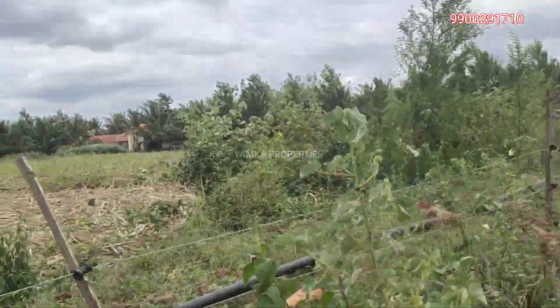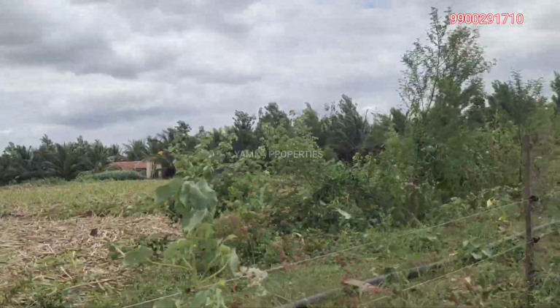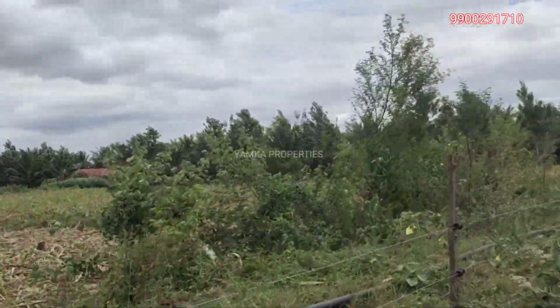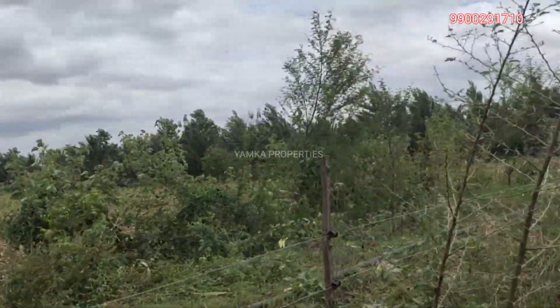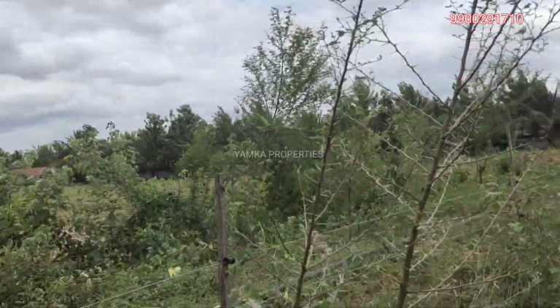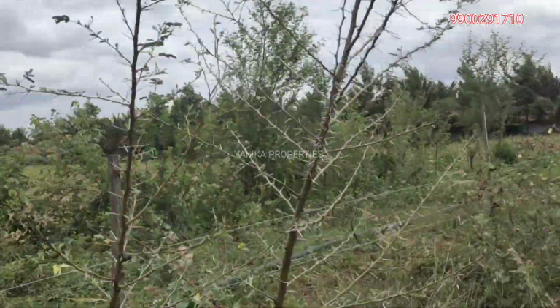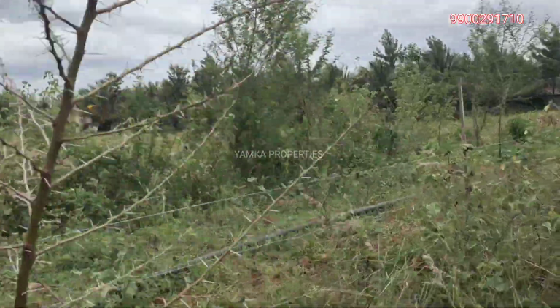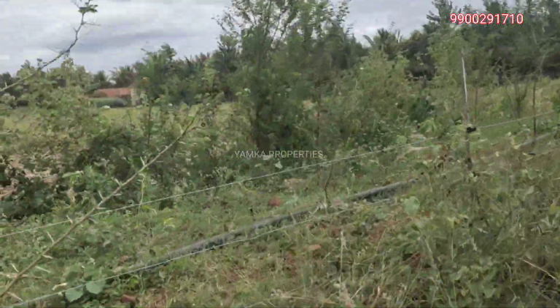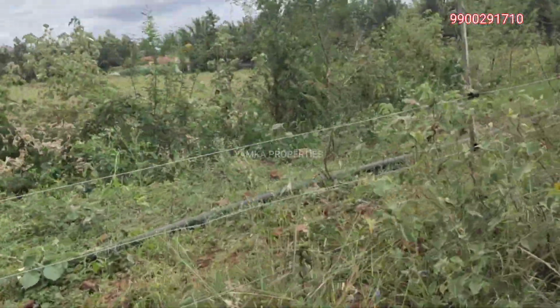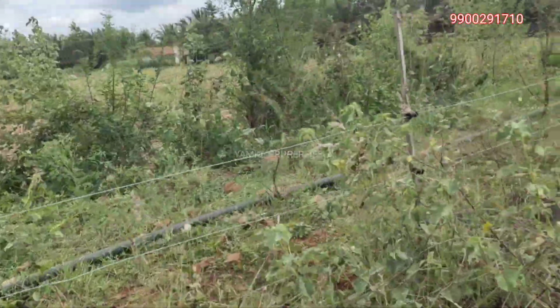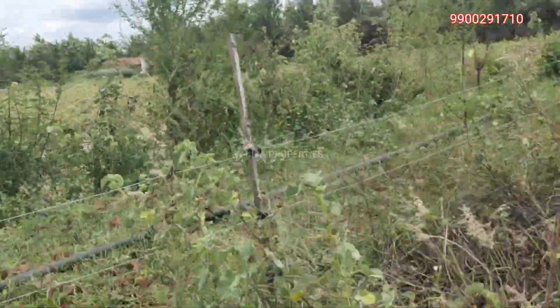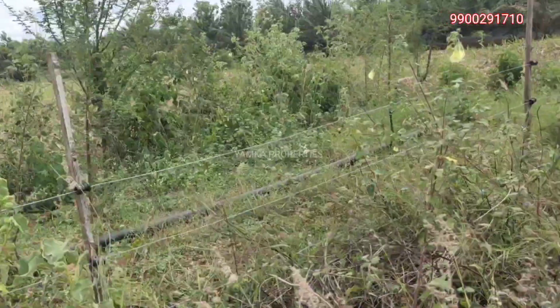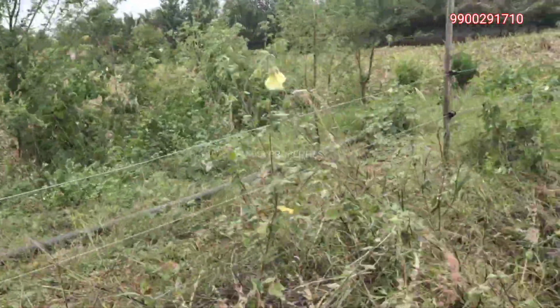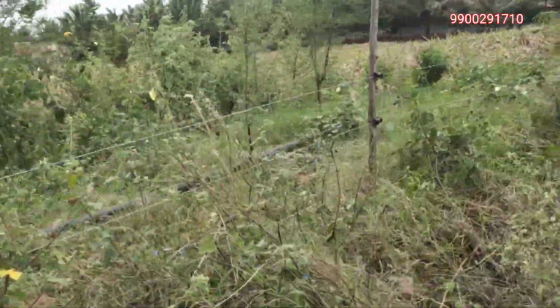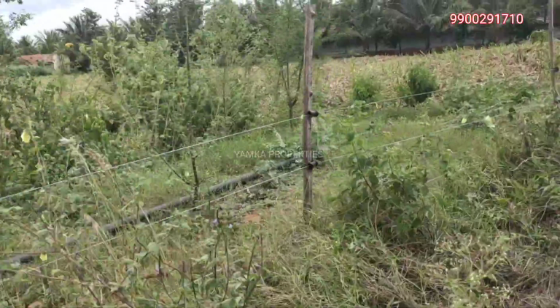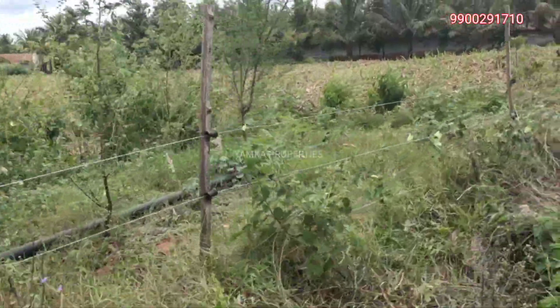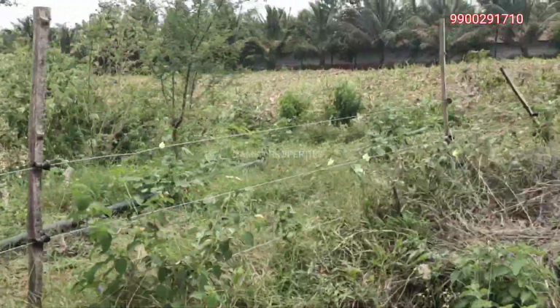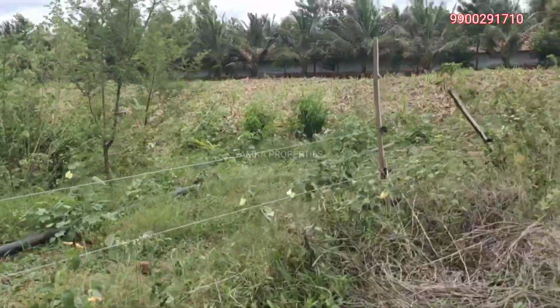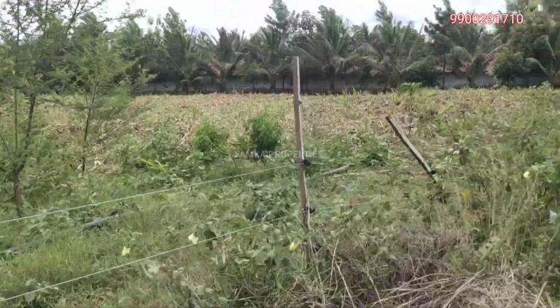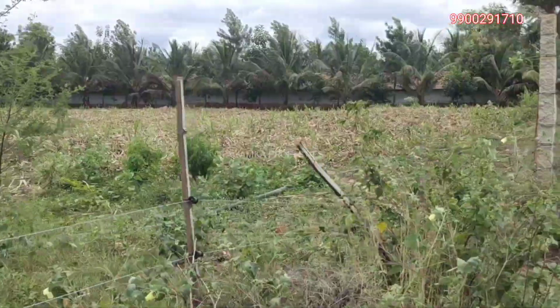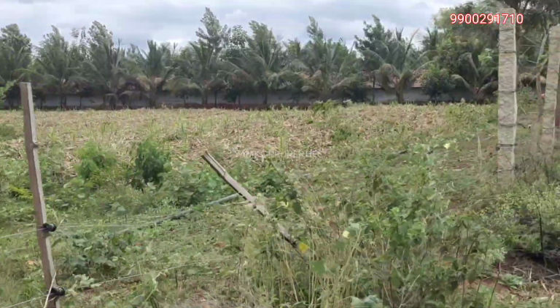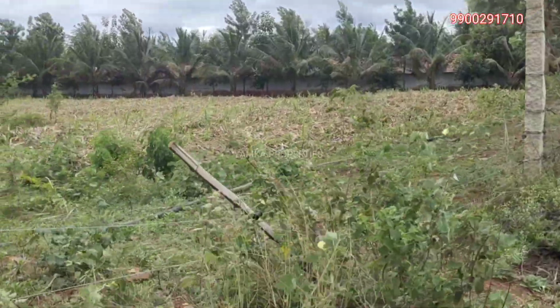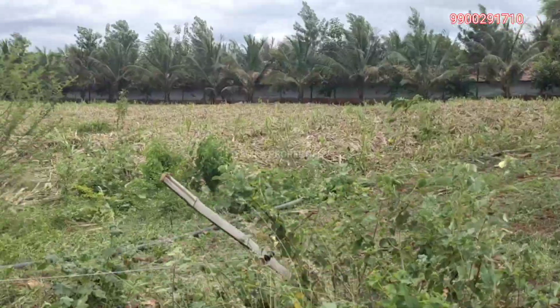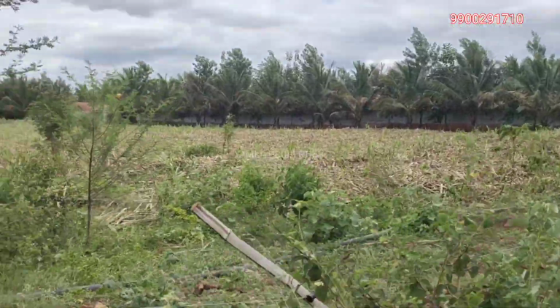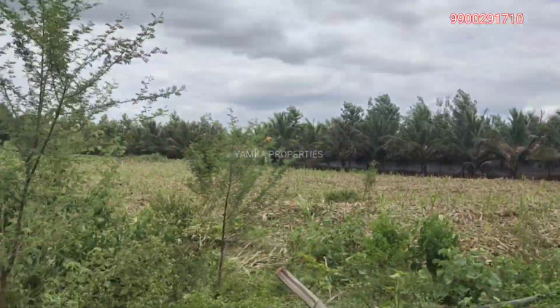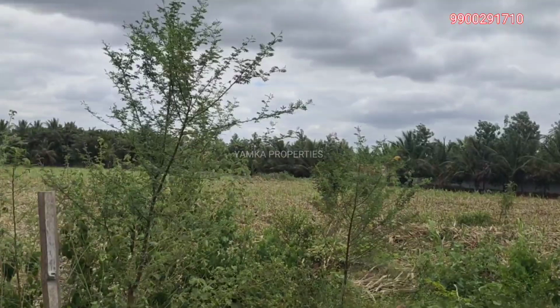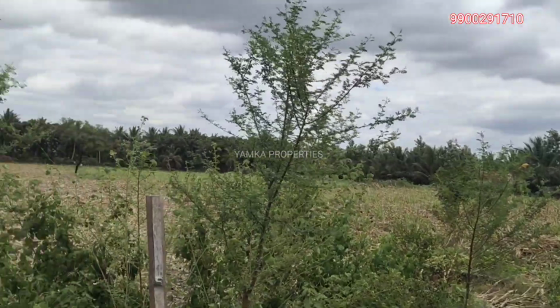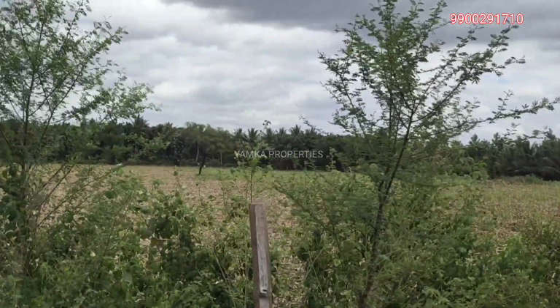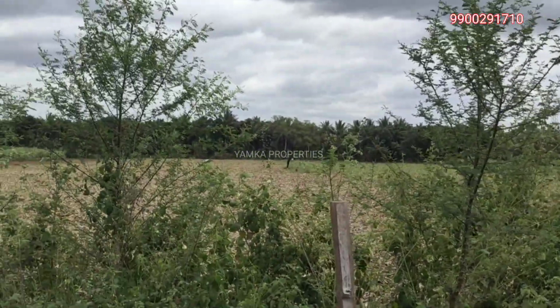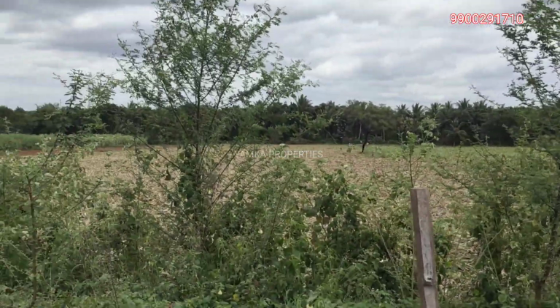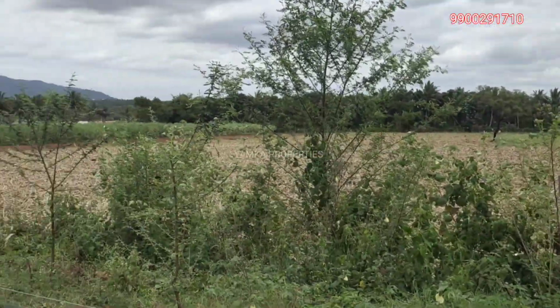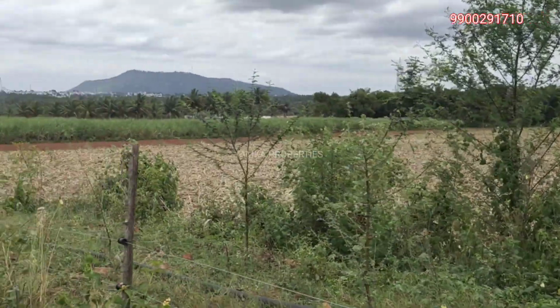This two acres 15 gantas of land is situated two plots away from the 80 feet road. It is fully documented and is part of the general category.